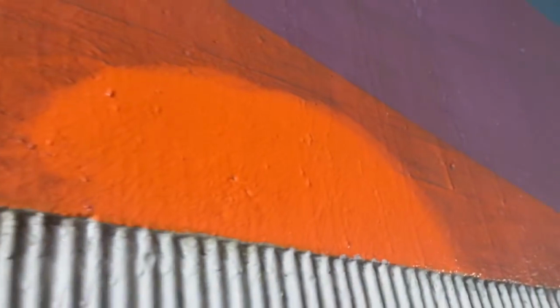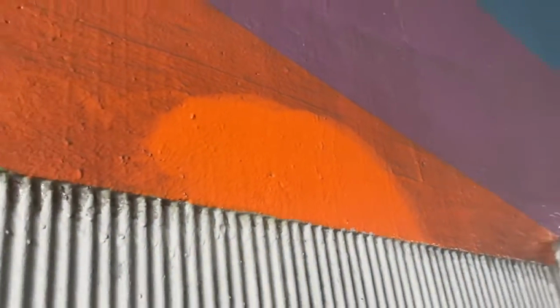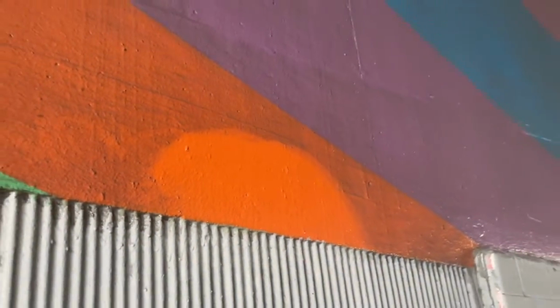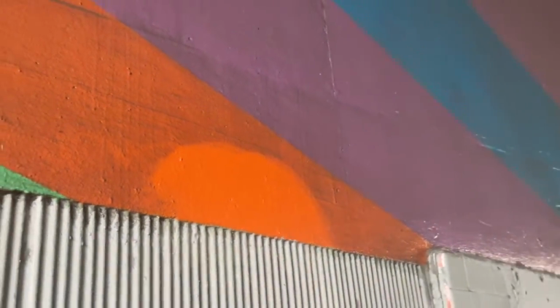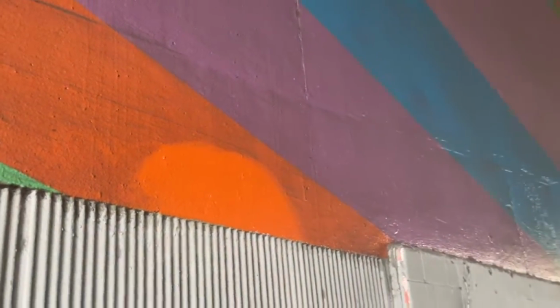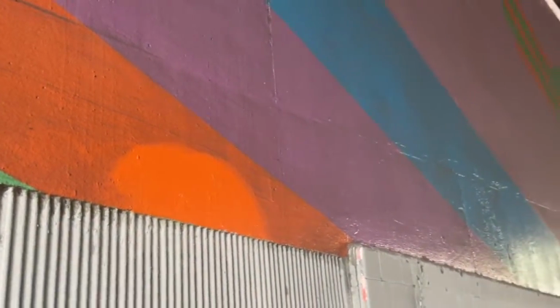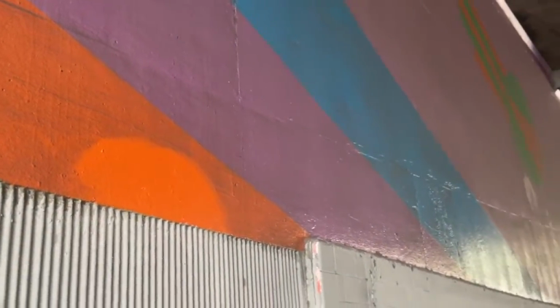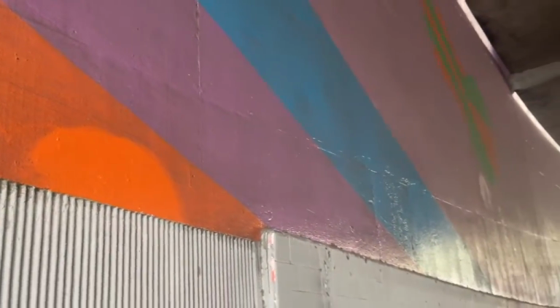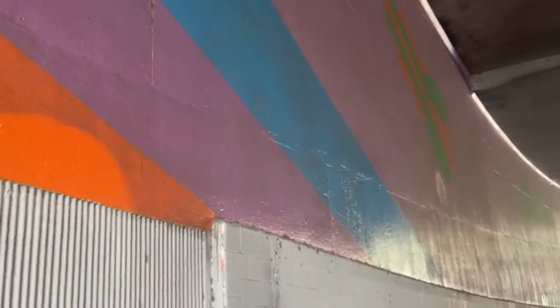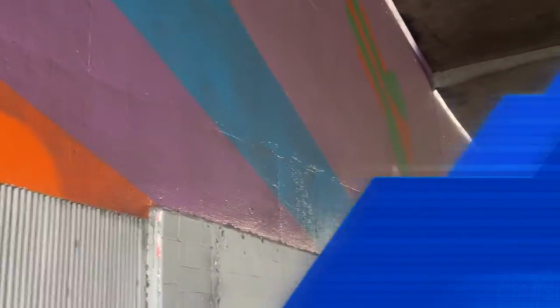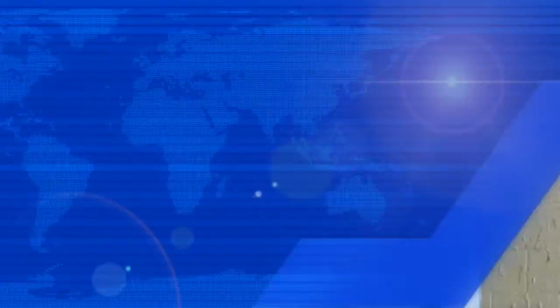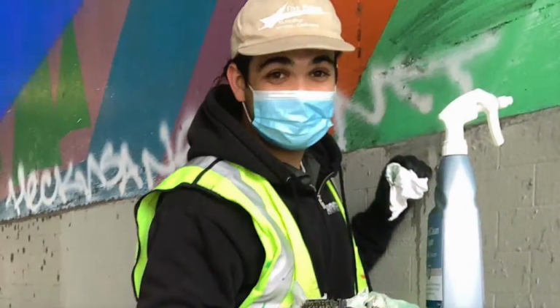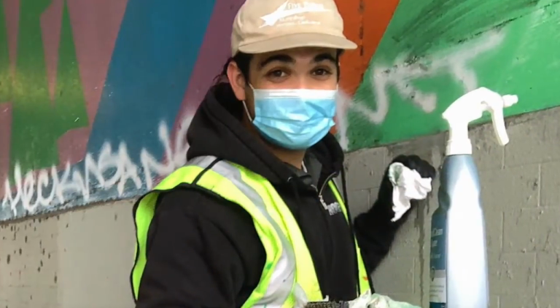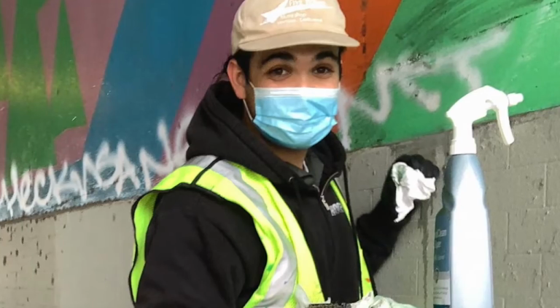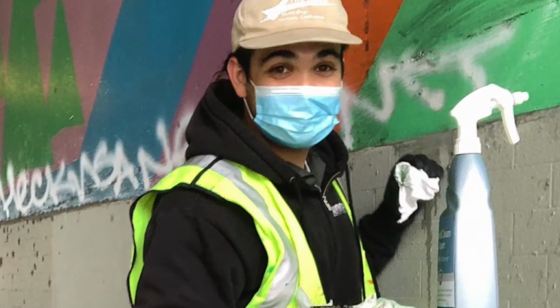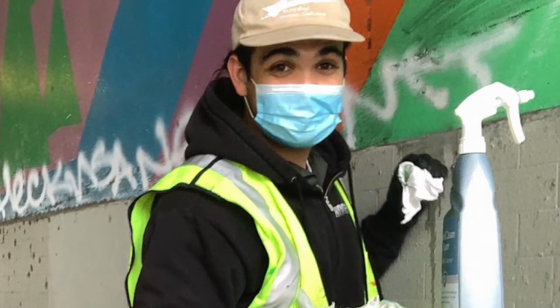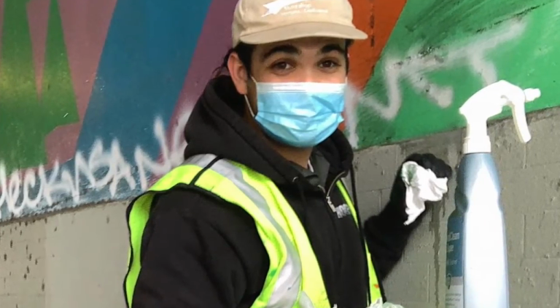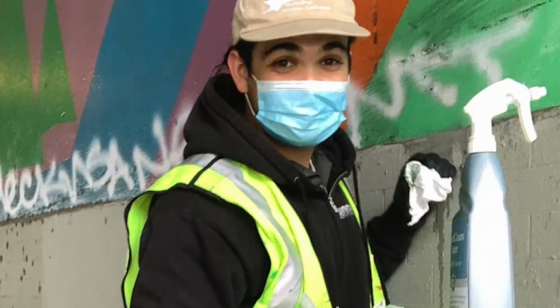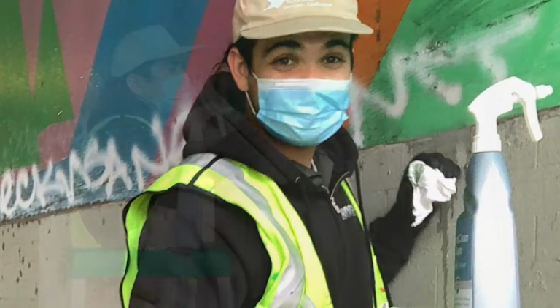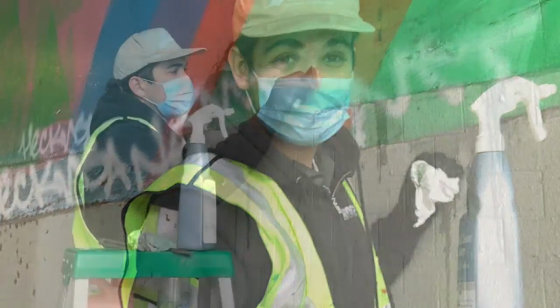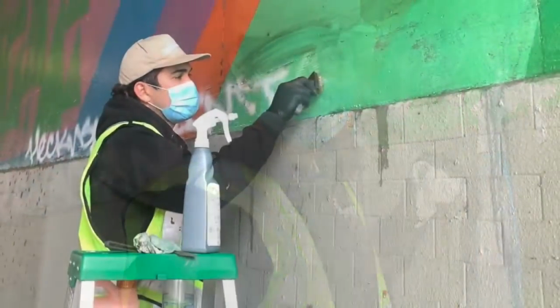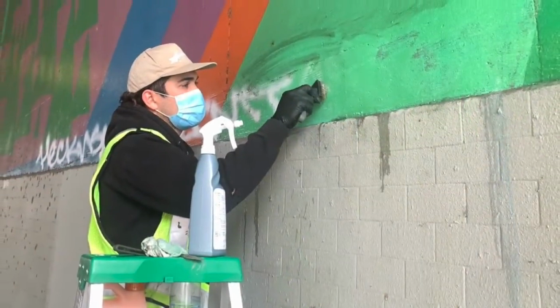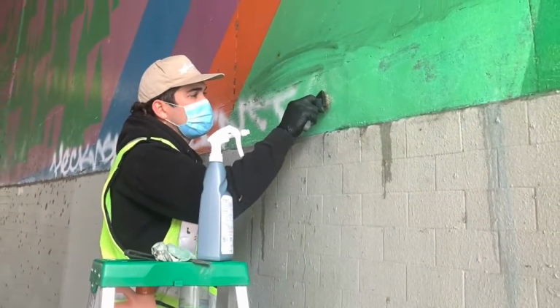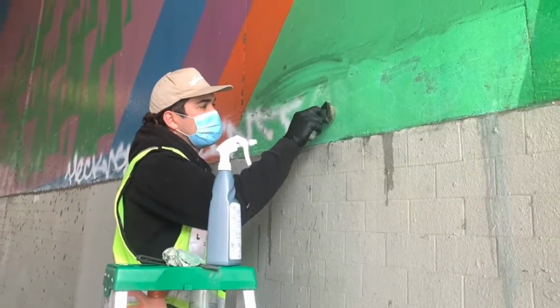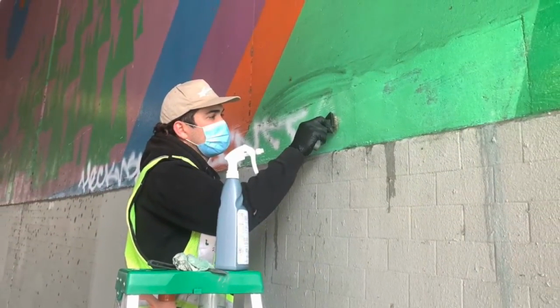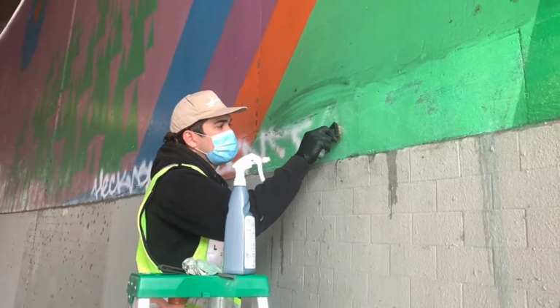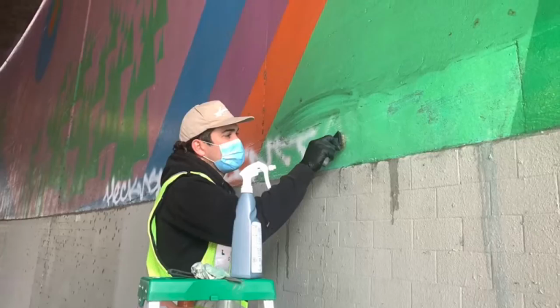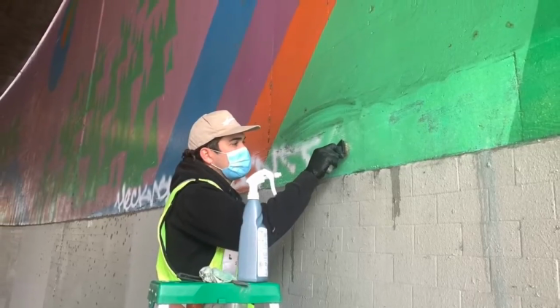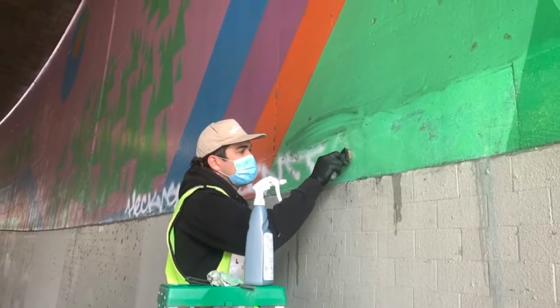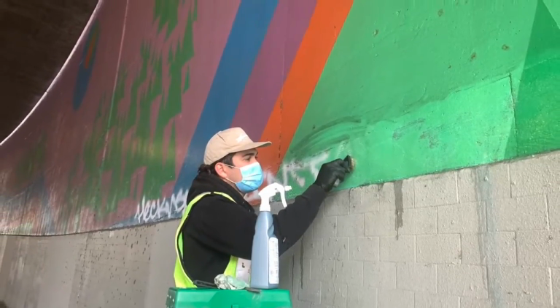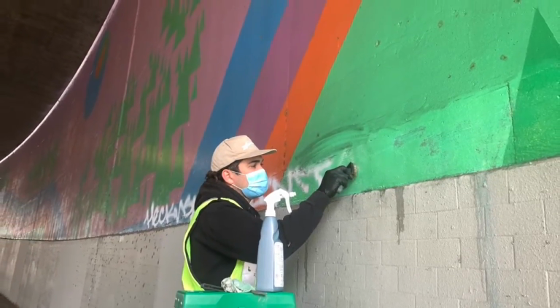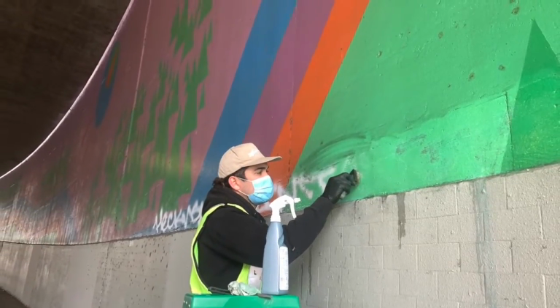Look how easy it cleans up. Wow. We did have to remove, previously, a couple of small tags and they were satisfactorily removed in a very short order.